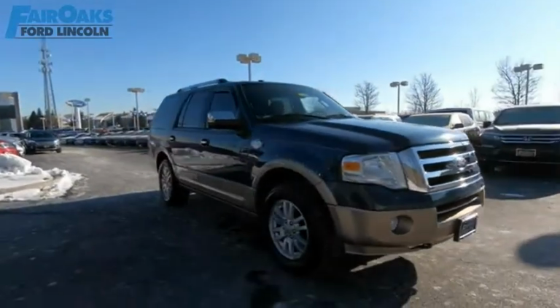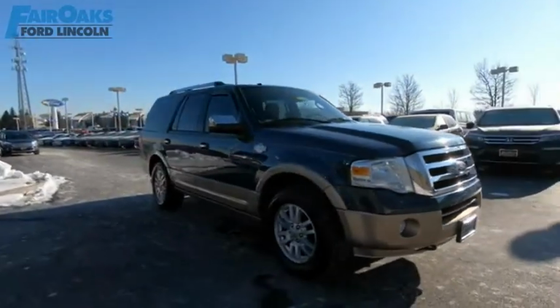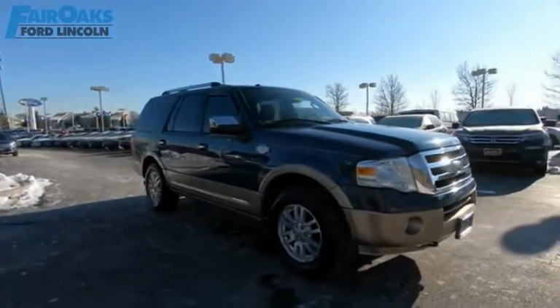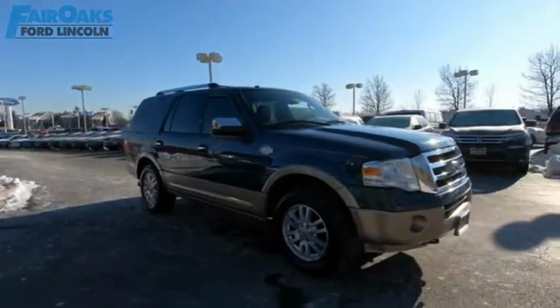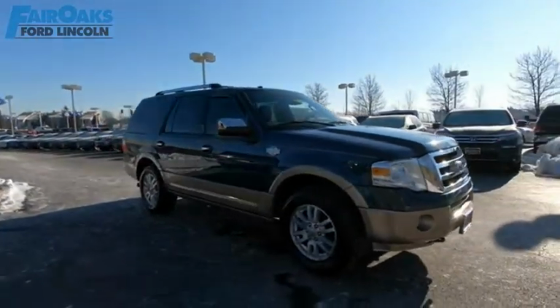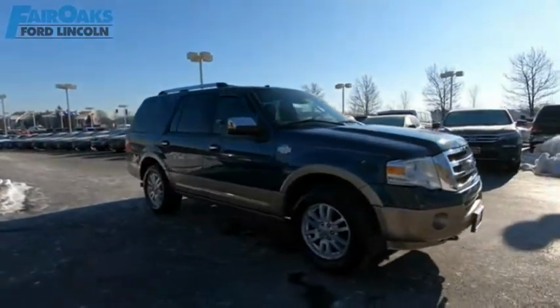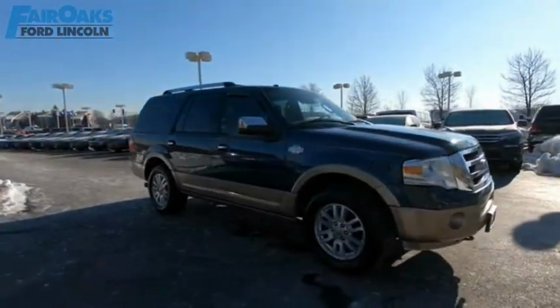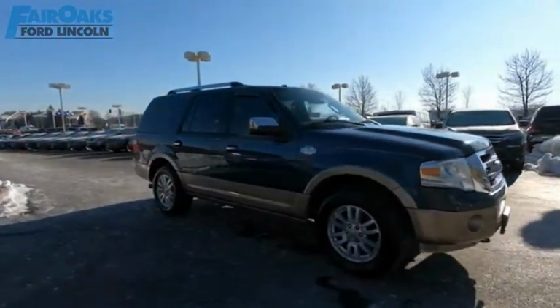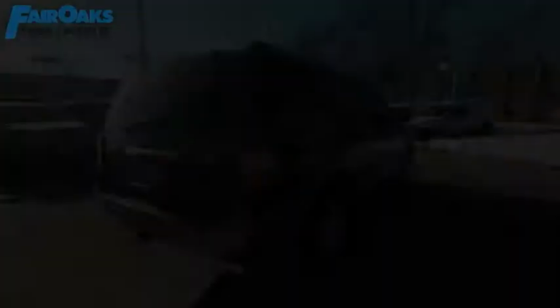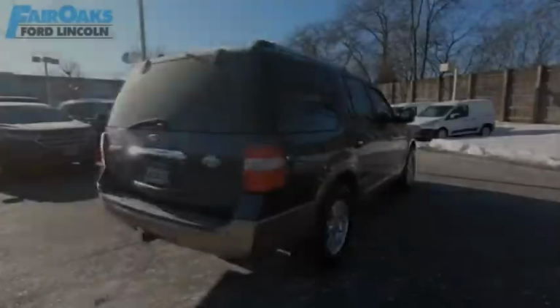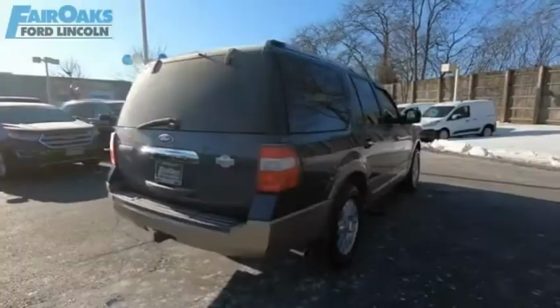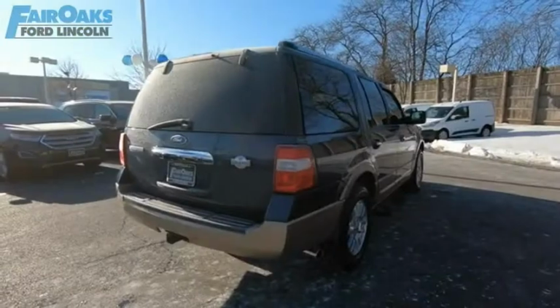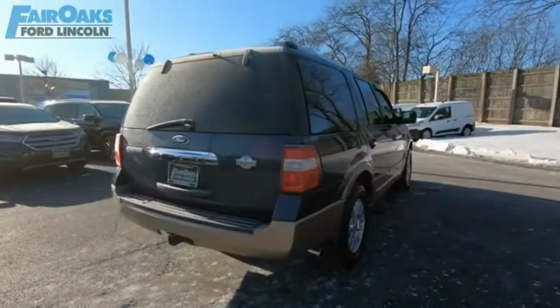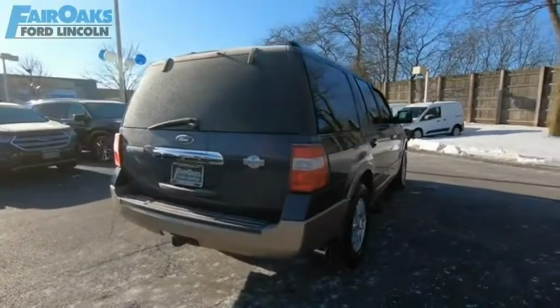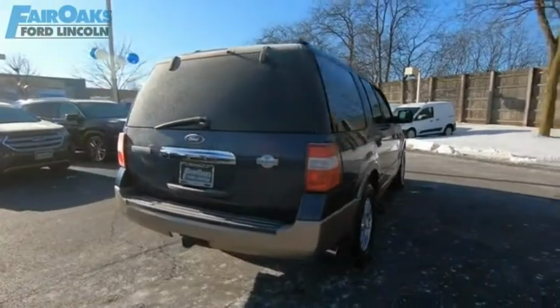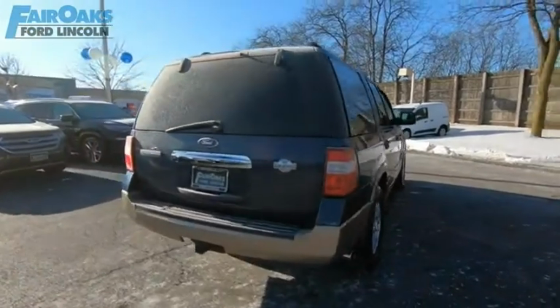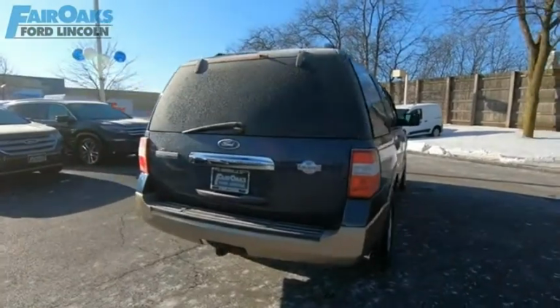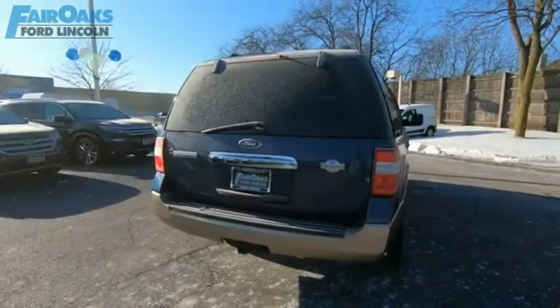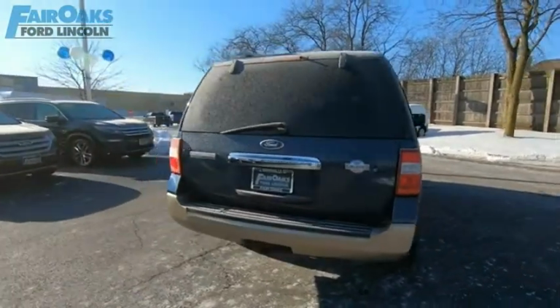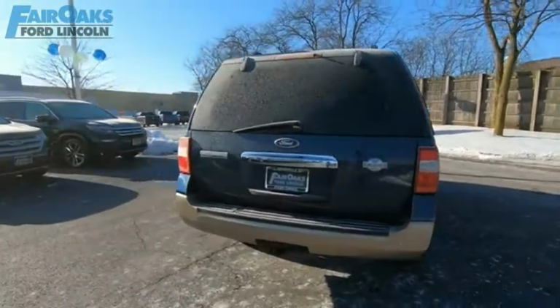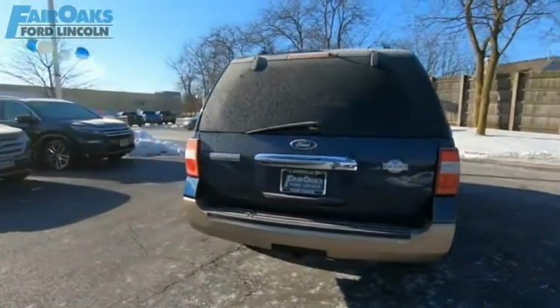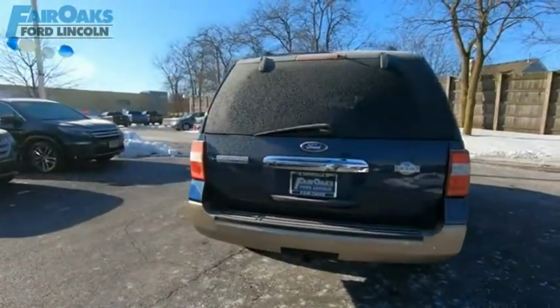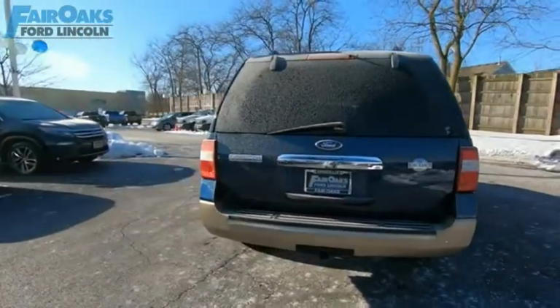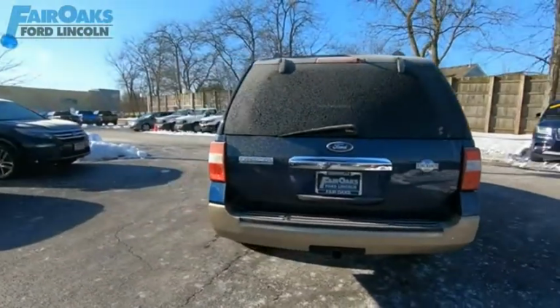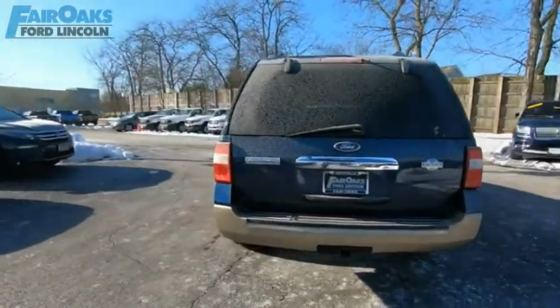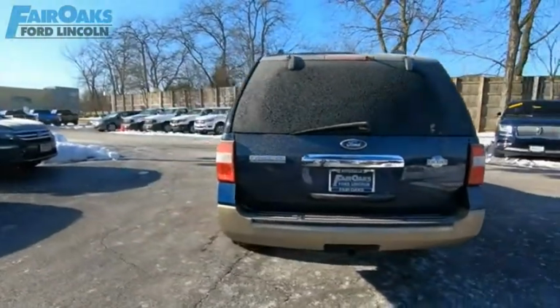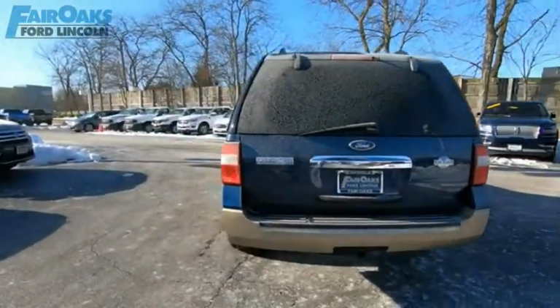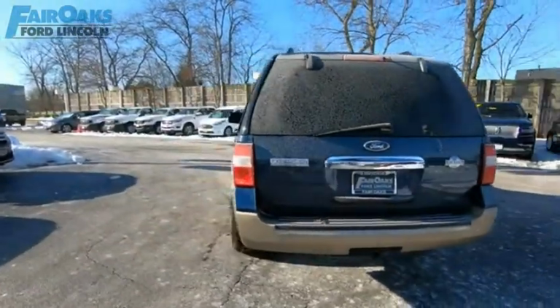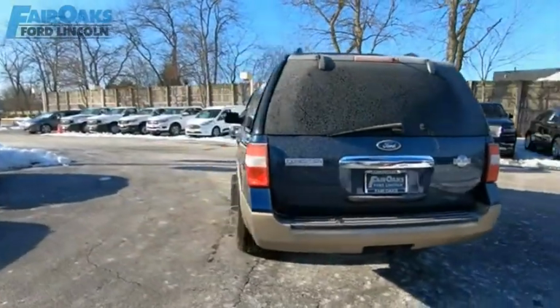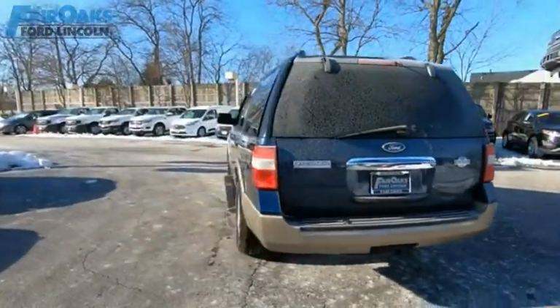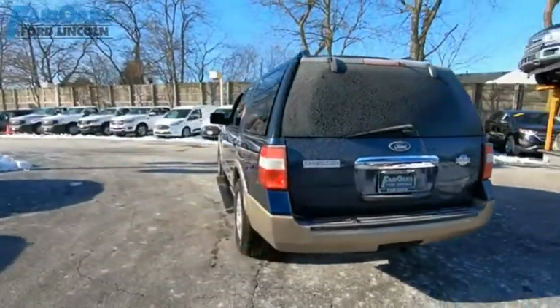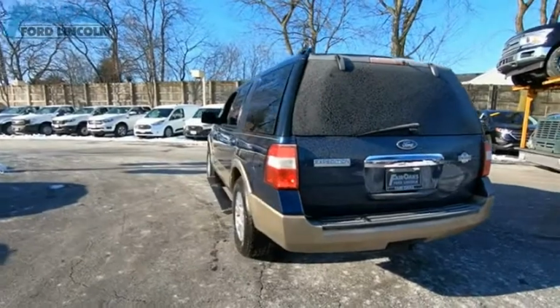Powerful, controlled, resourceful — Expedition. If you like it online, you'll love it in your driveway. Take it for a spin today.